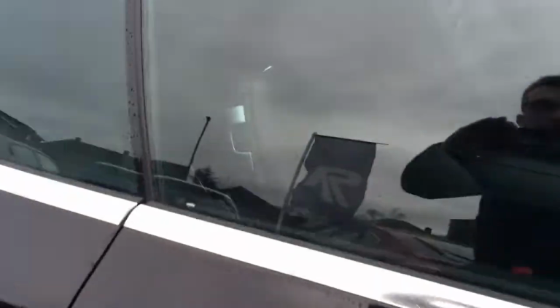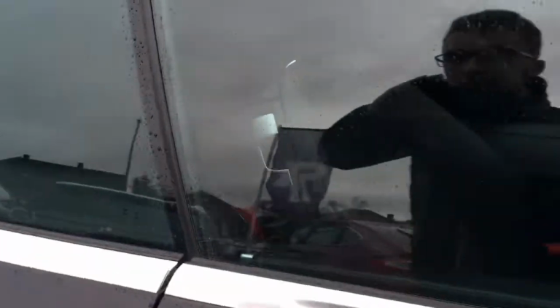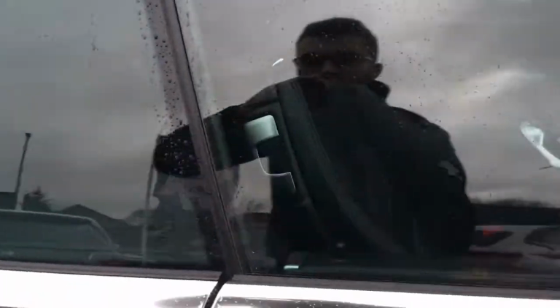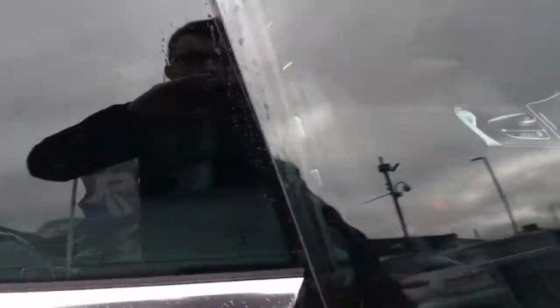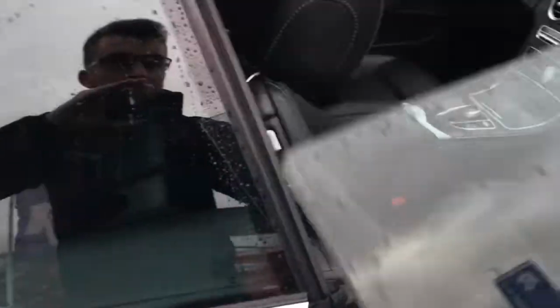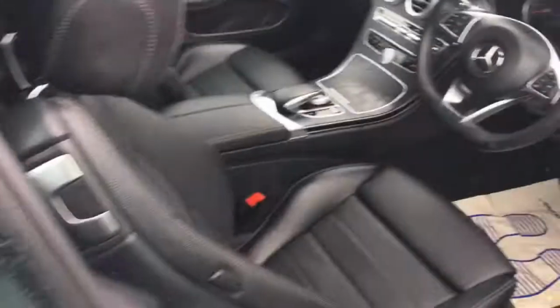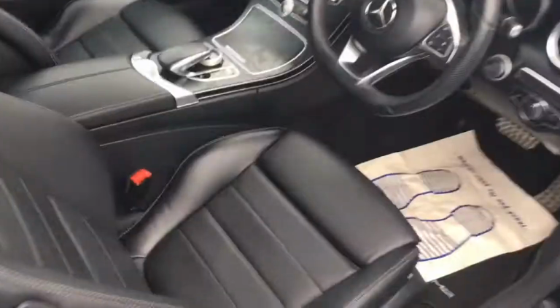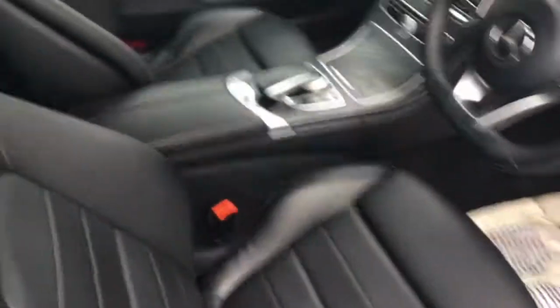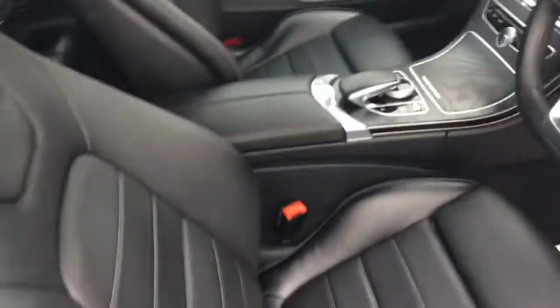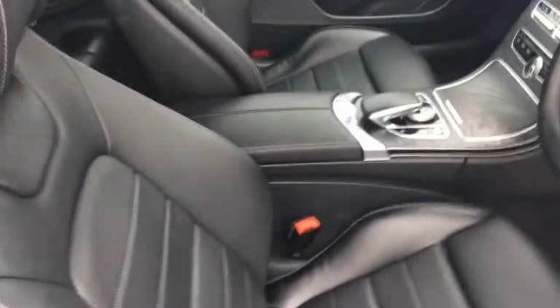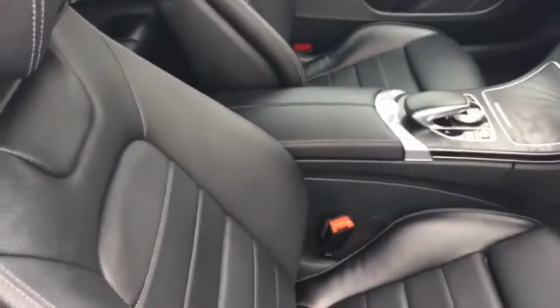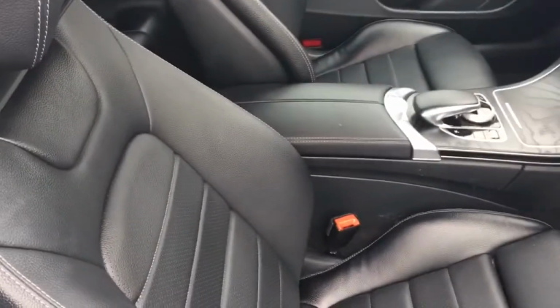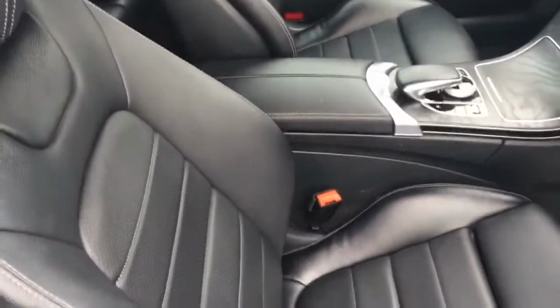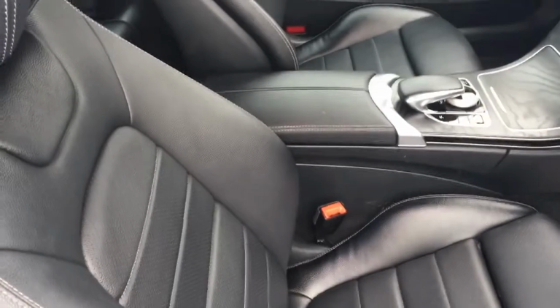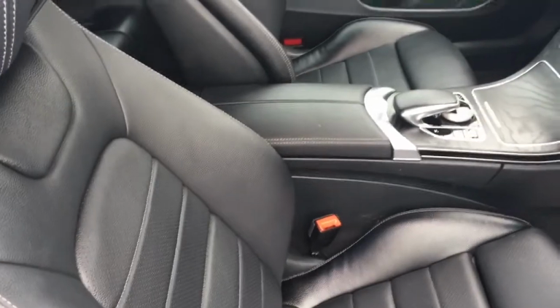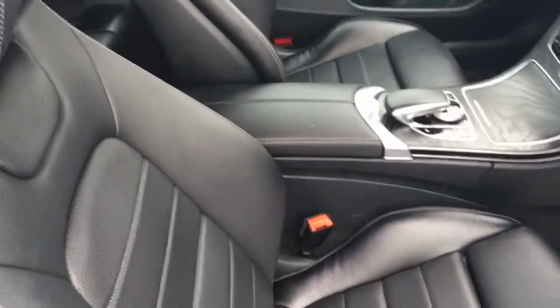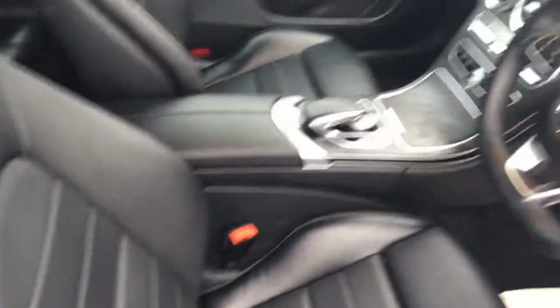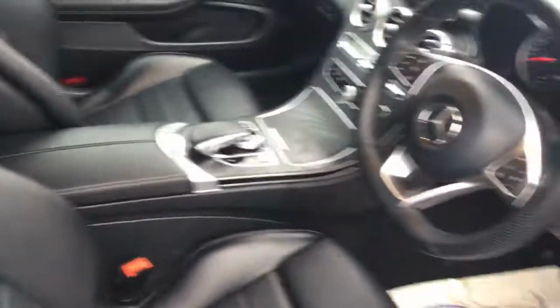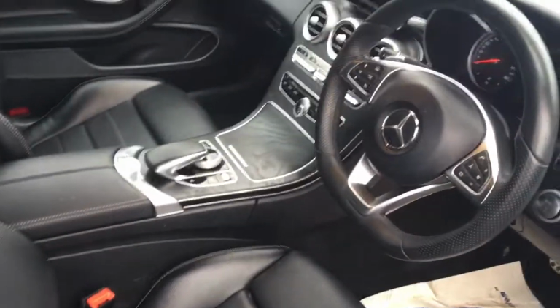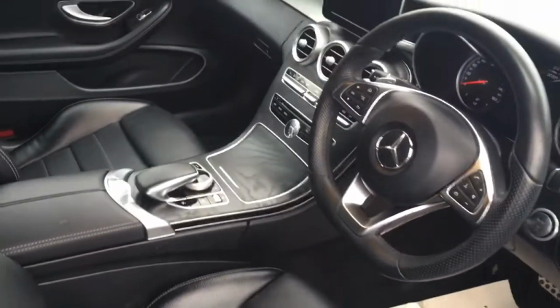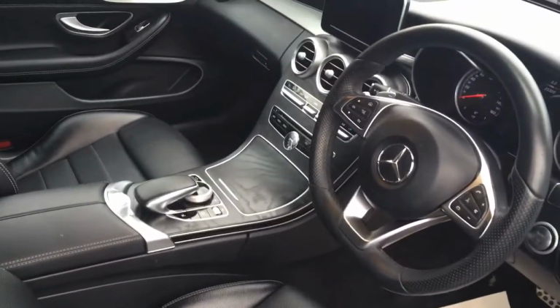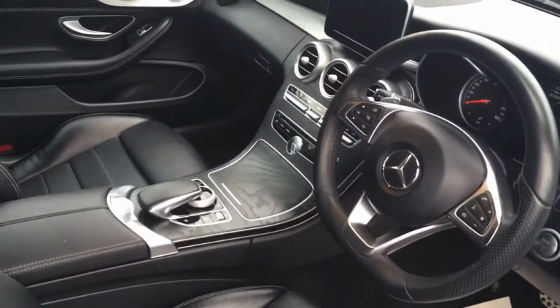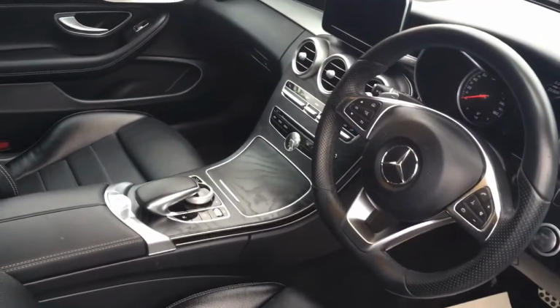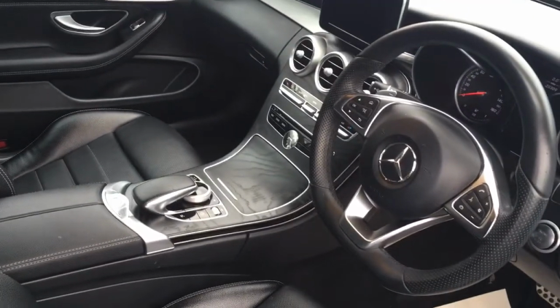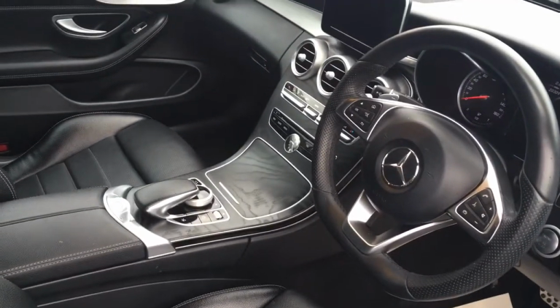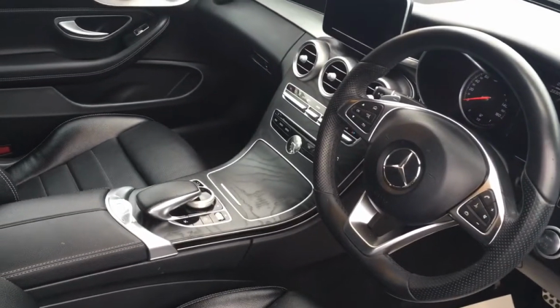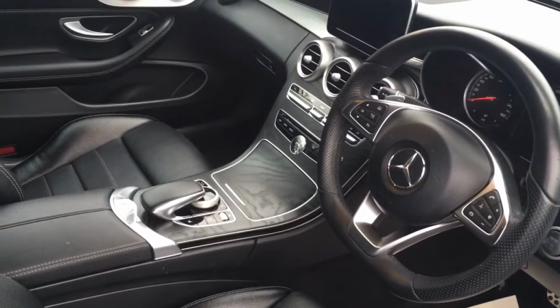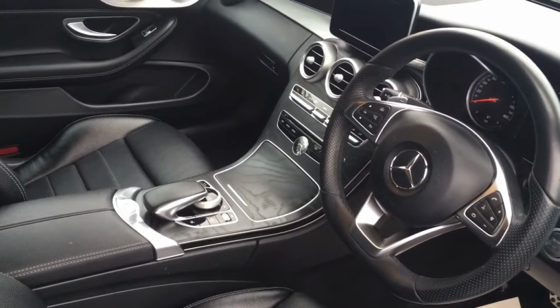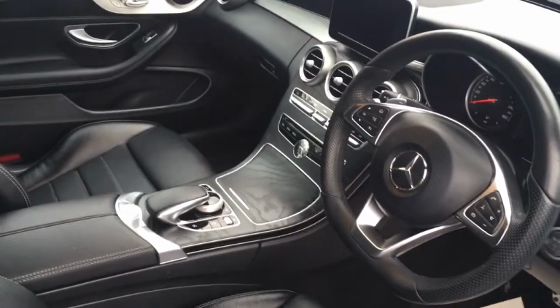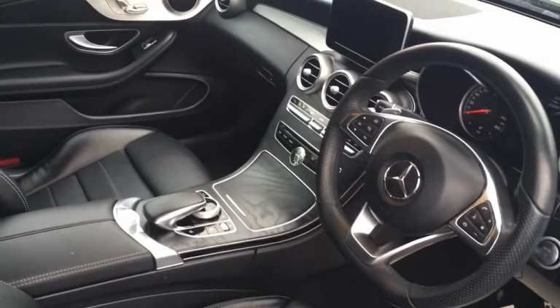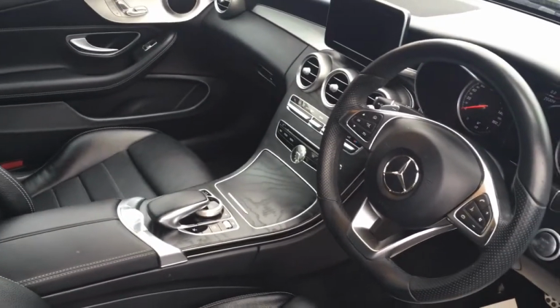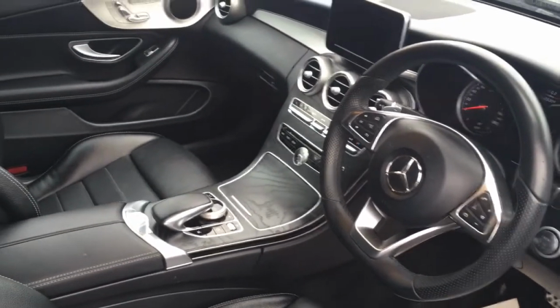Have a quick peep into the interior — you'll see we've got some really comfortable upholstery and we've got some great features to get onto a little bit later on in the video.